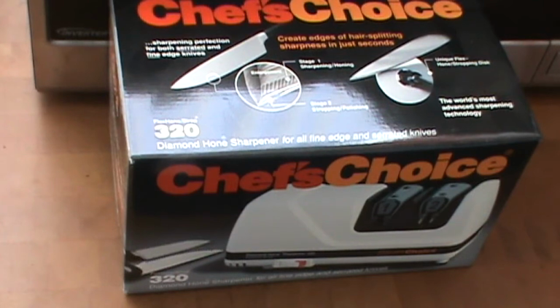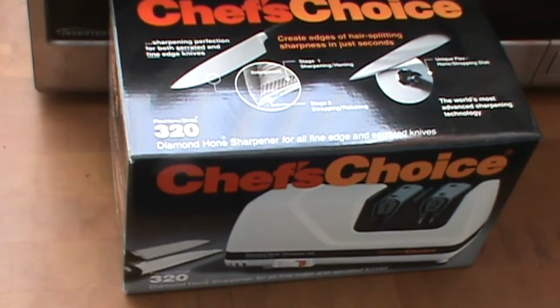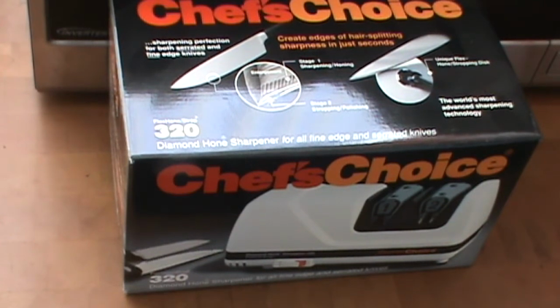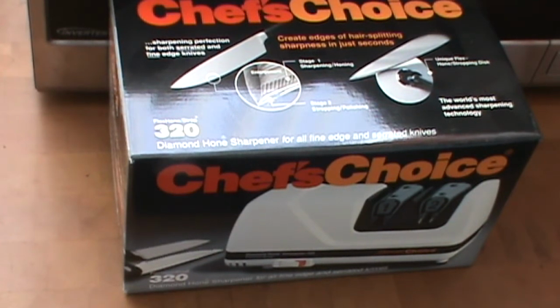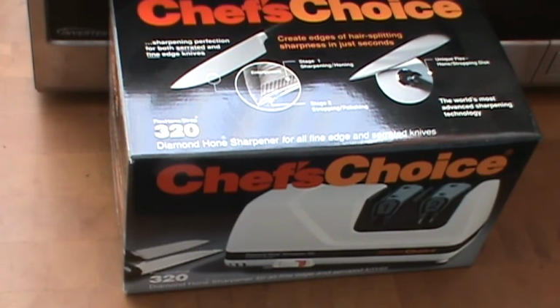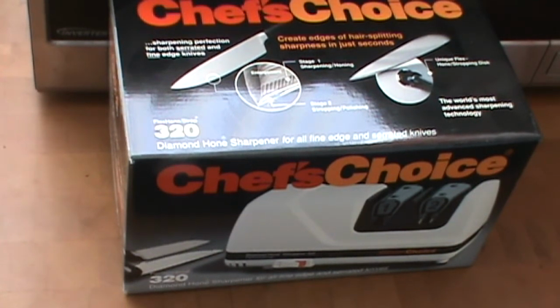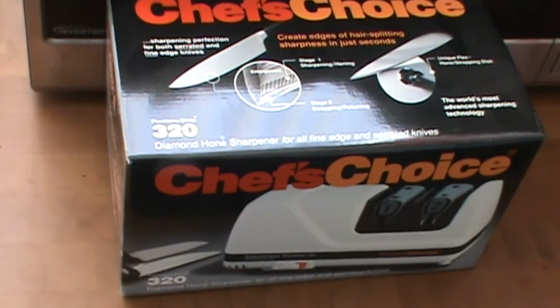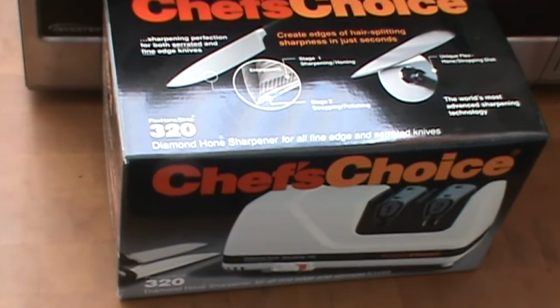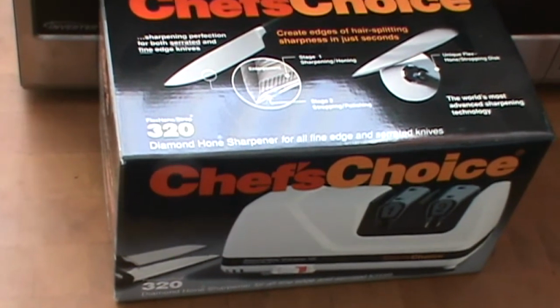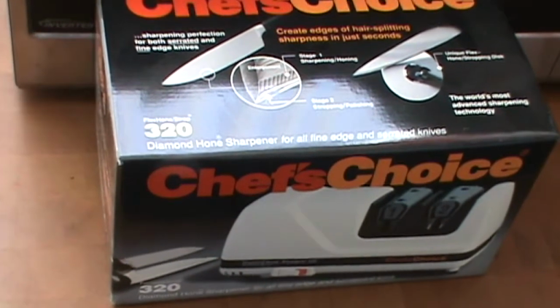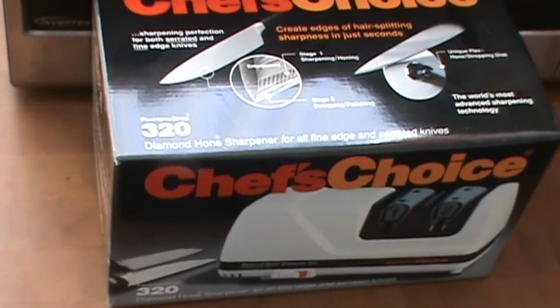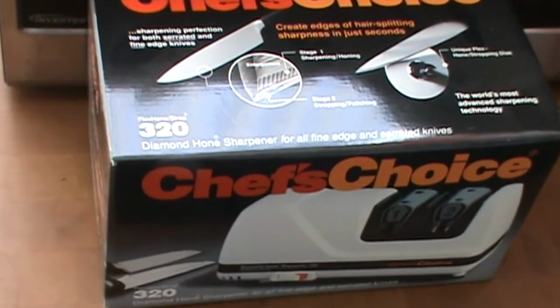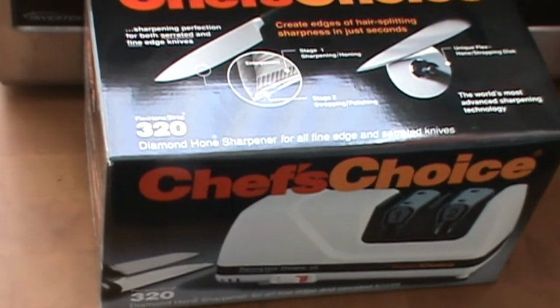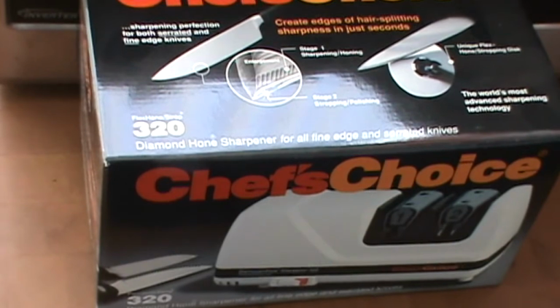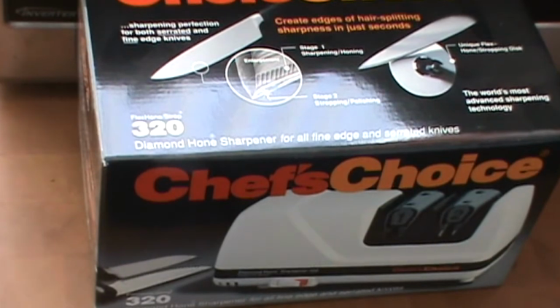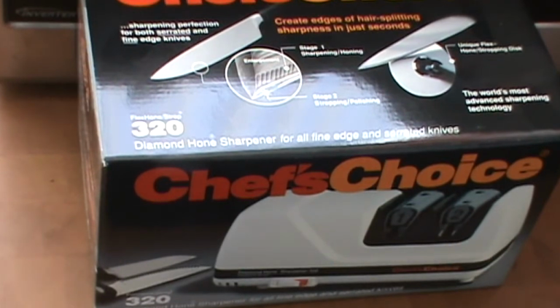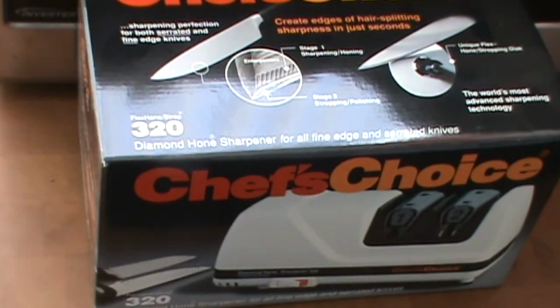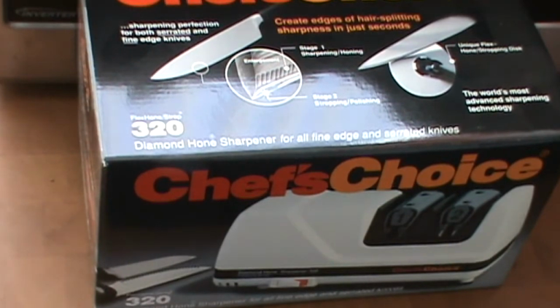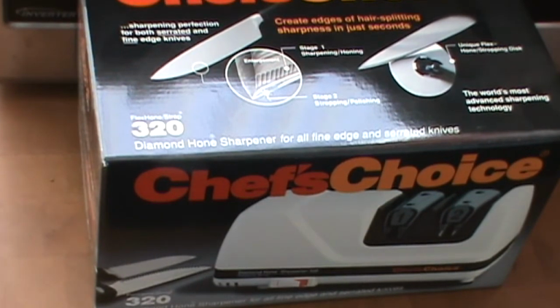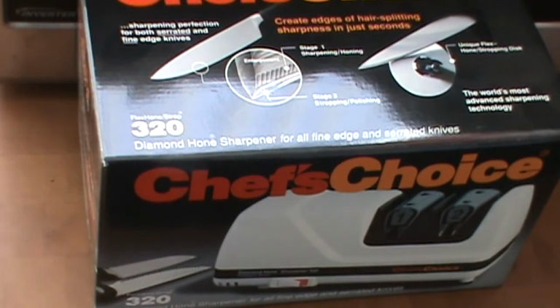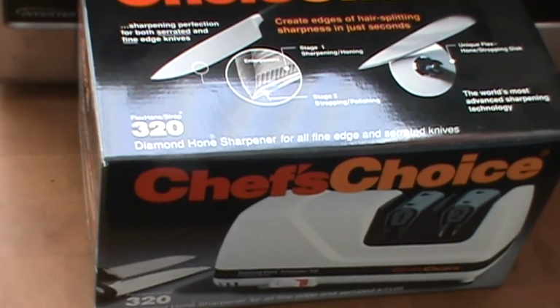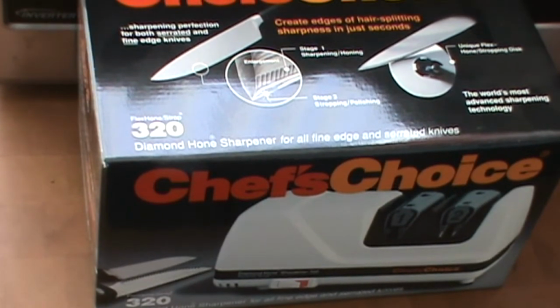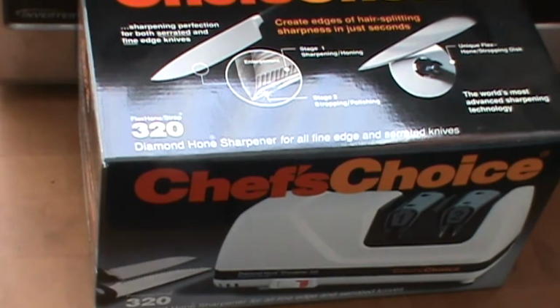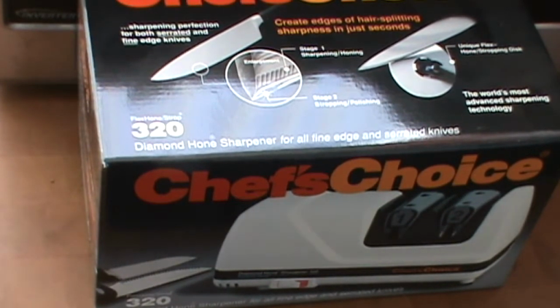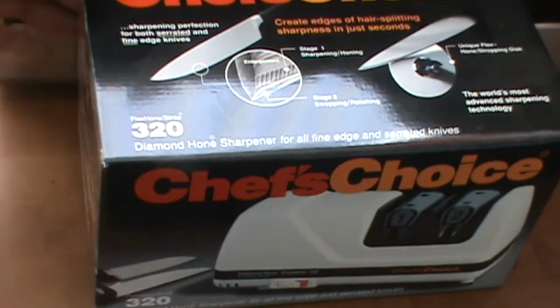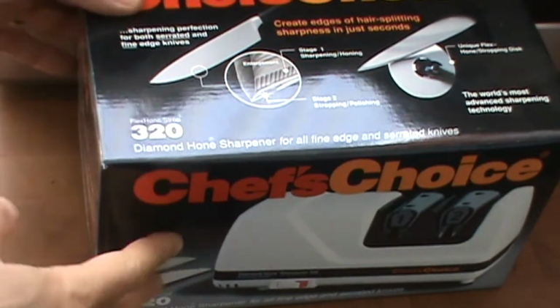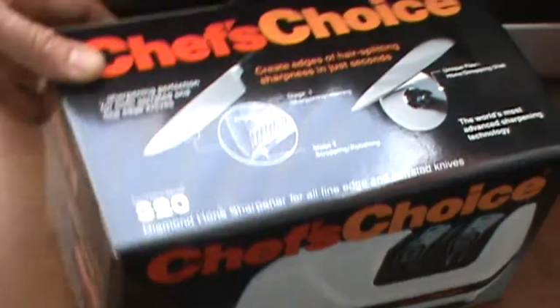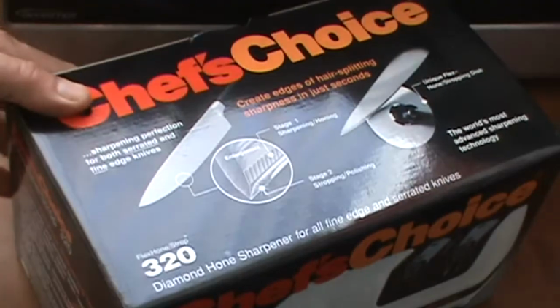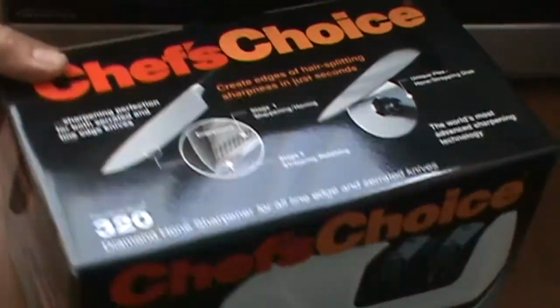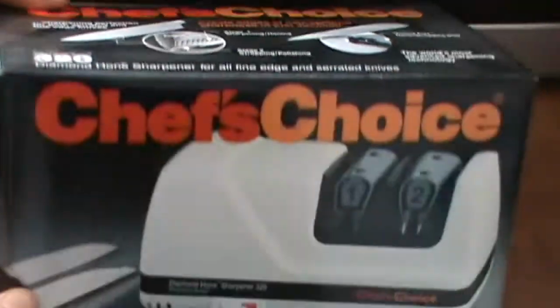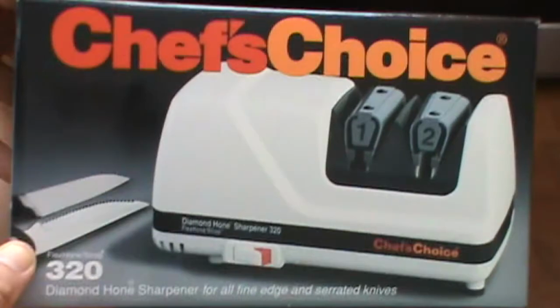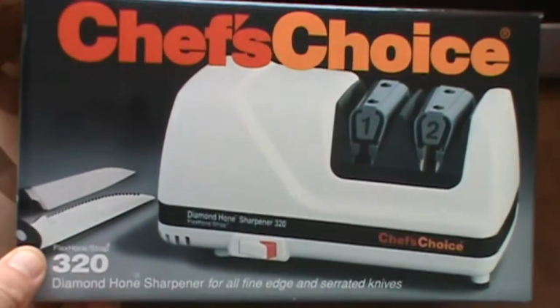Chef here, once again reviewing a knife sharpener. This is the Chef's Choice Model 320, and this is a good unit.